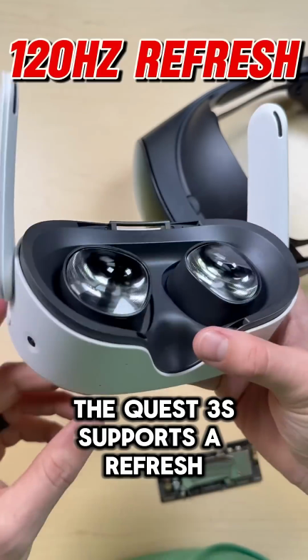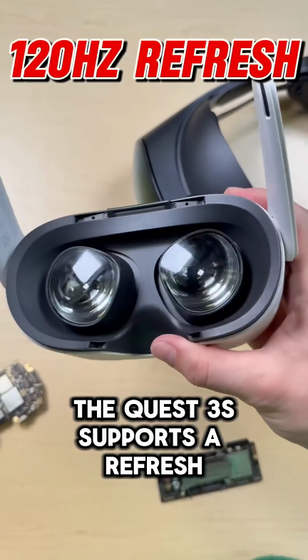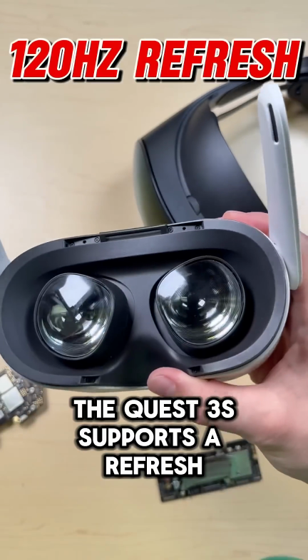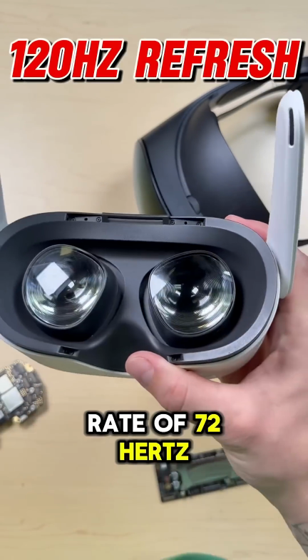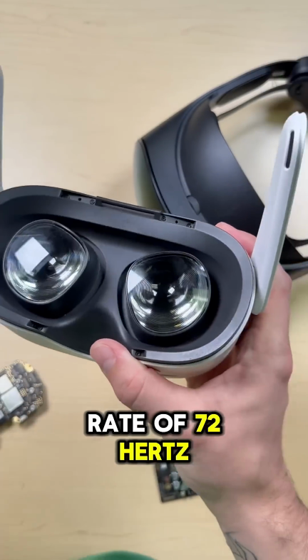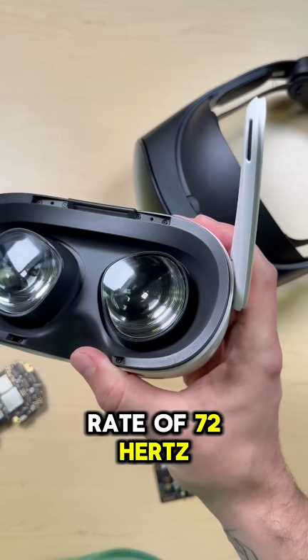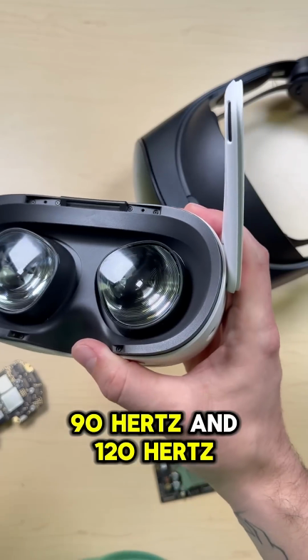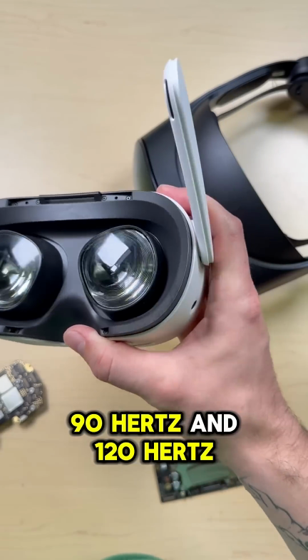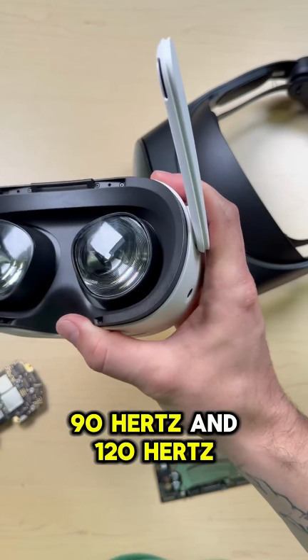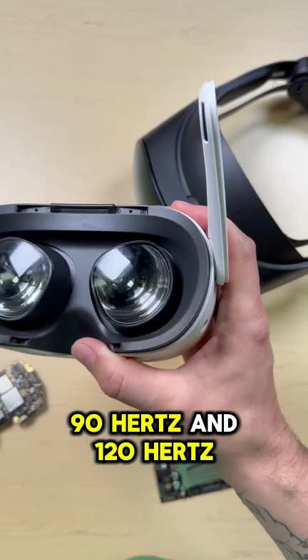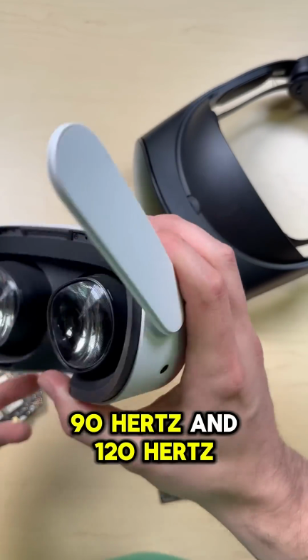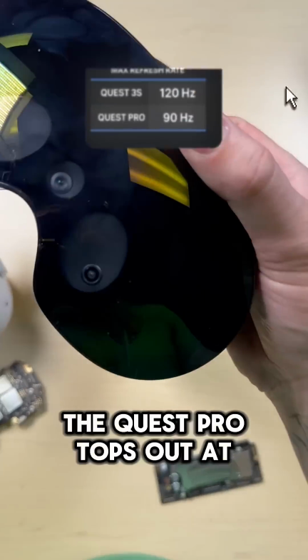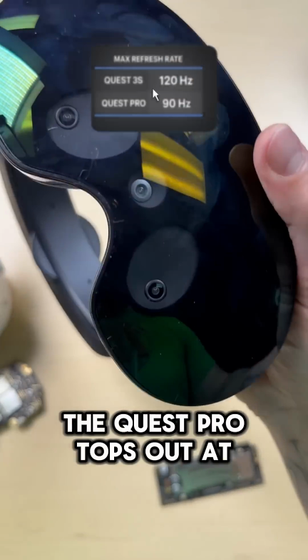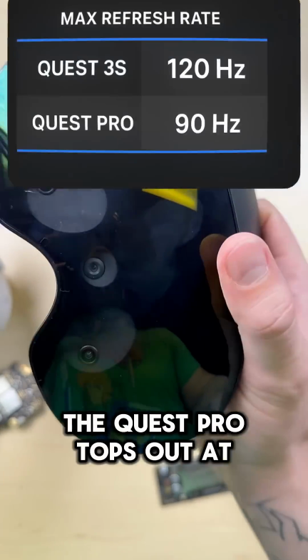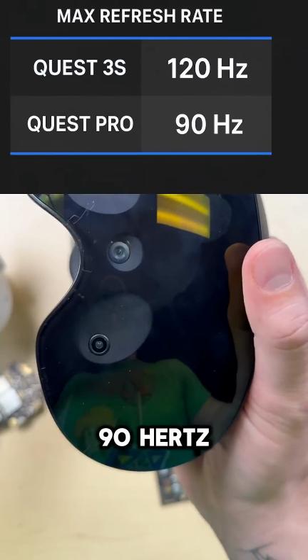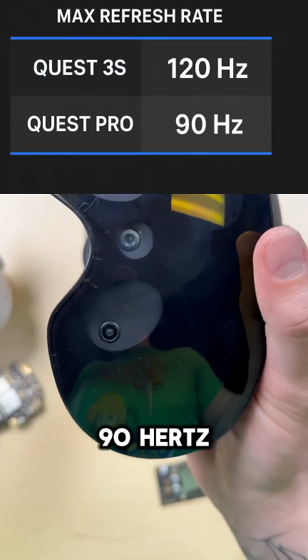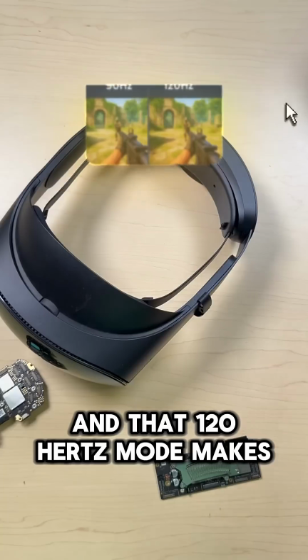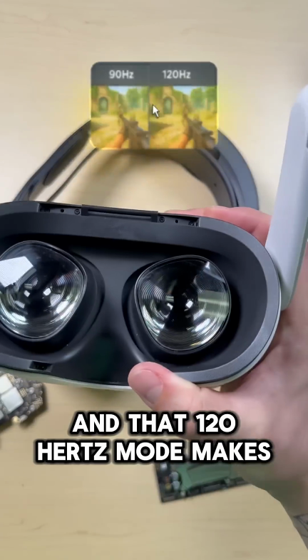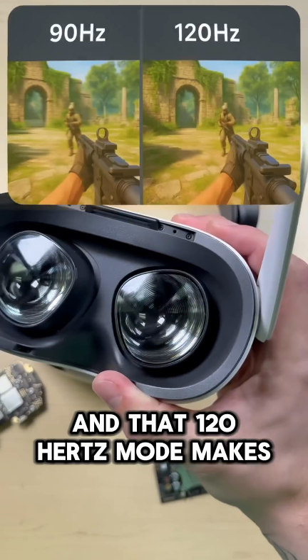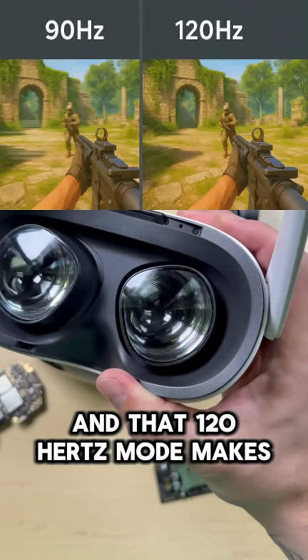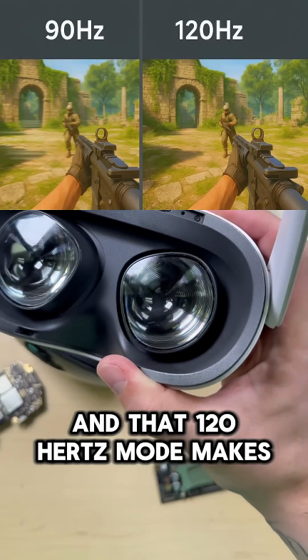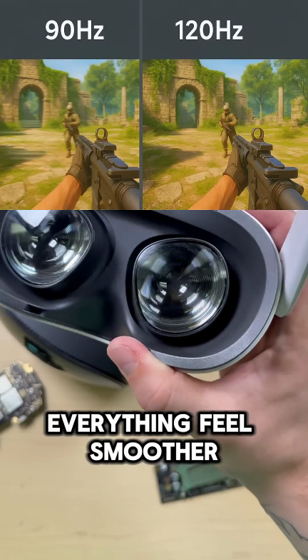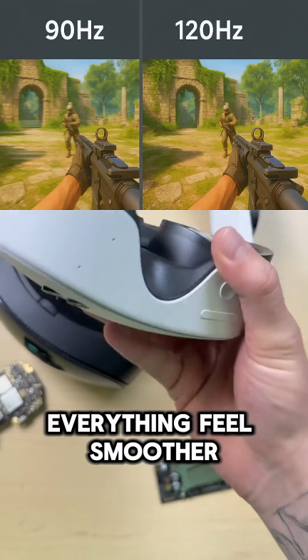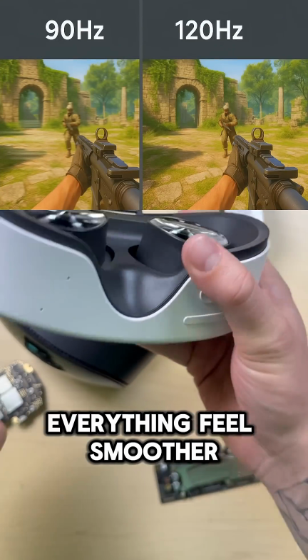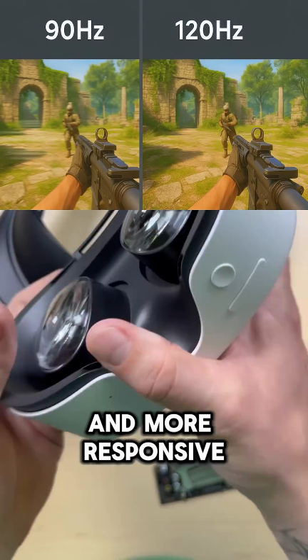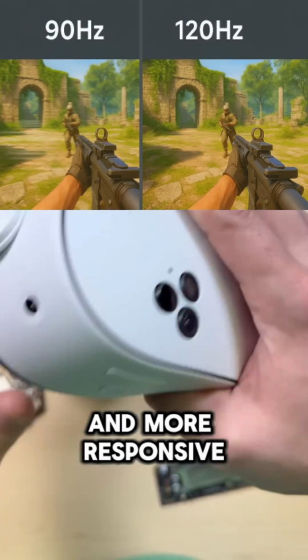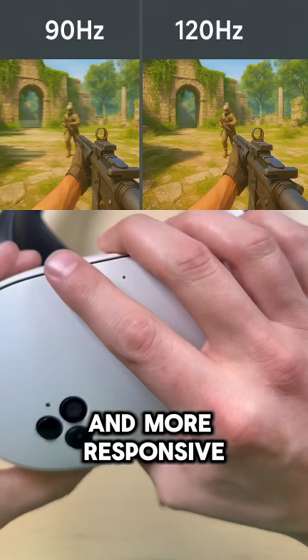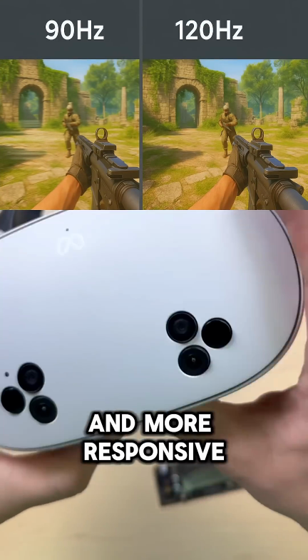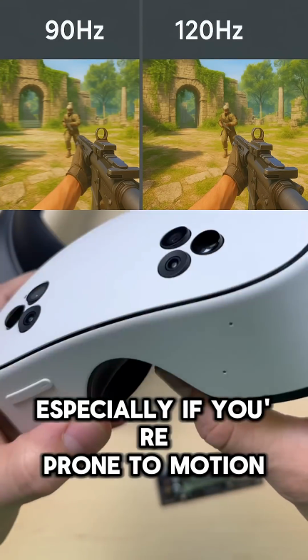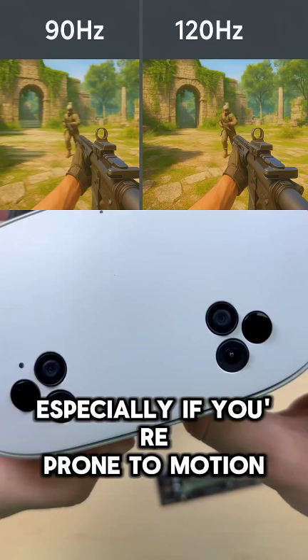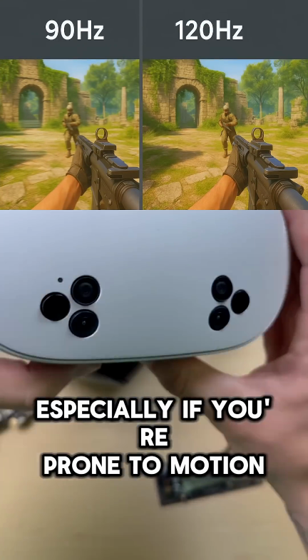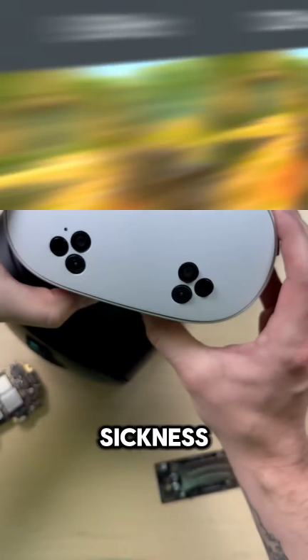The Quest 3S supports a refresh rate of 72Hz, 90Hz, and 120Hz, while the Quest Pro tops out at 90Hz. That 120Hz mode makes everything feel smoother and more responsive, especially if you're prone to motion sickness.